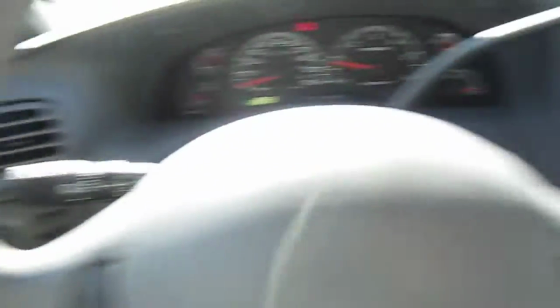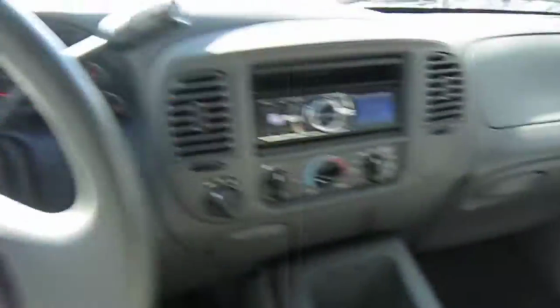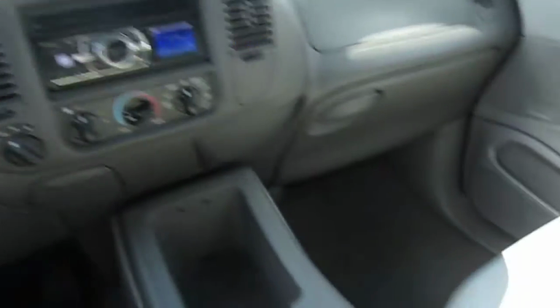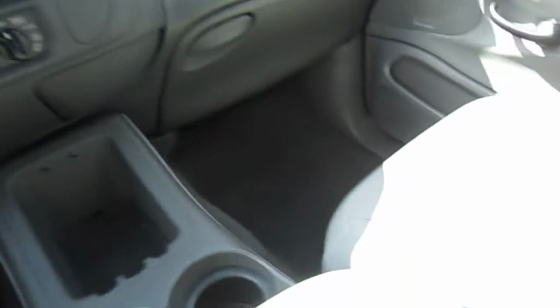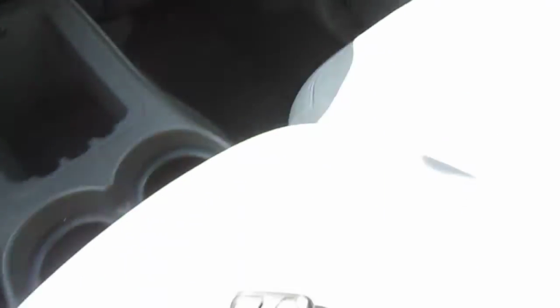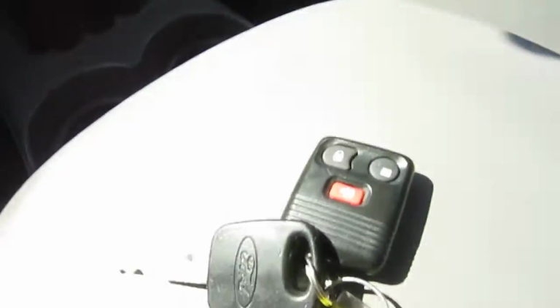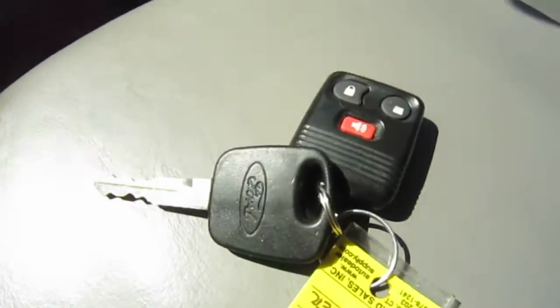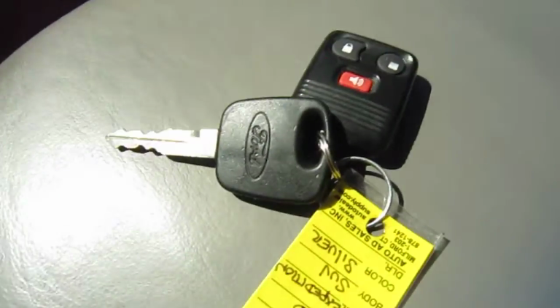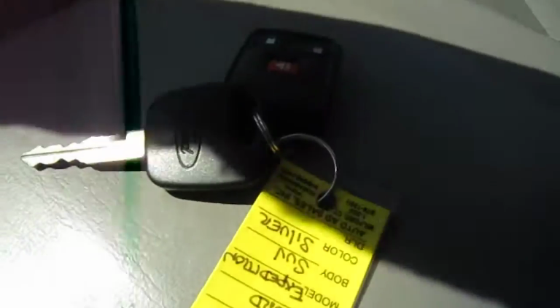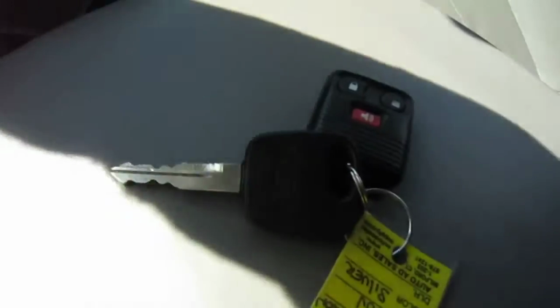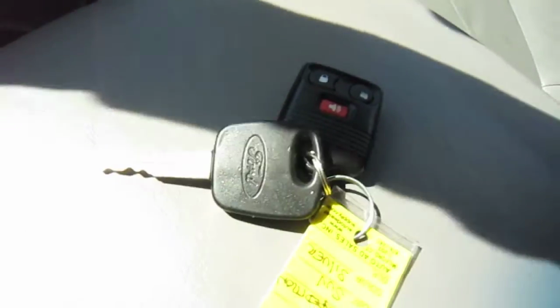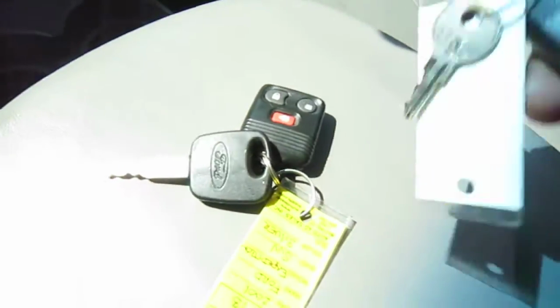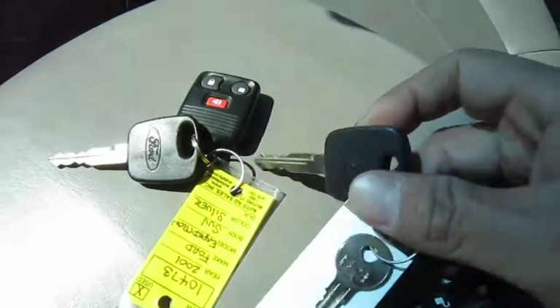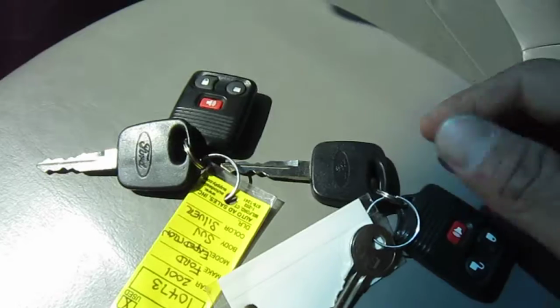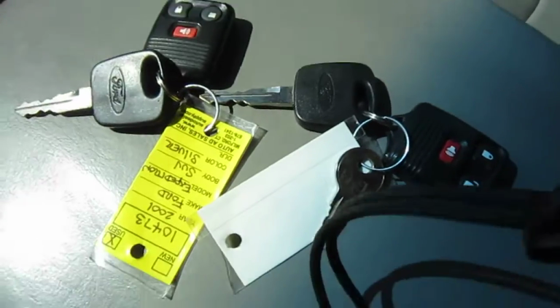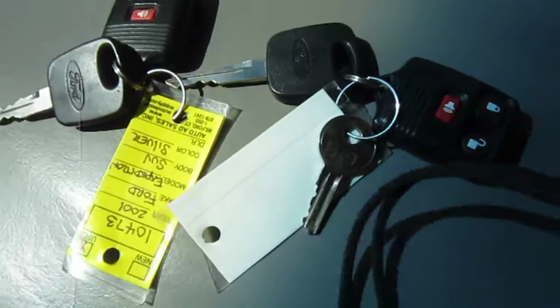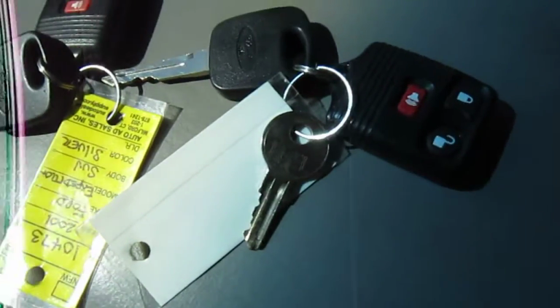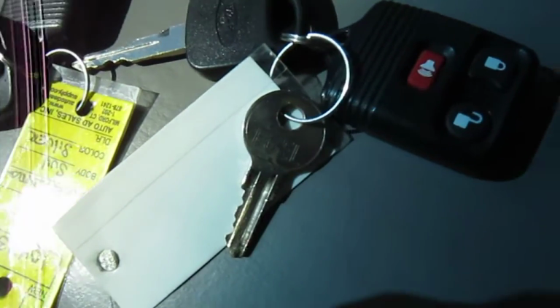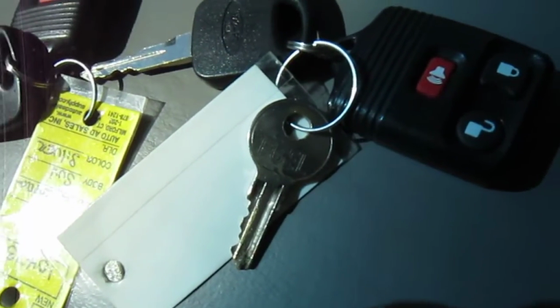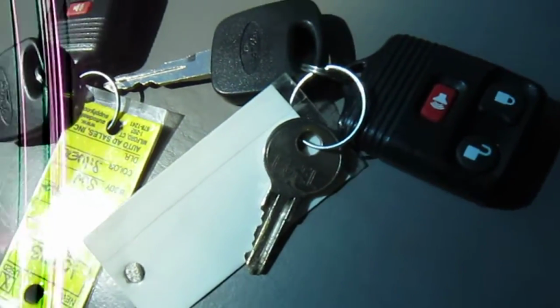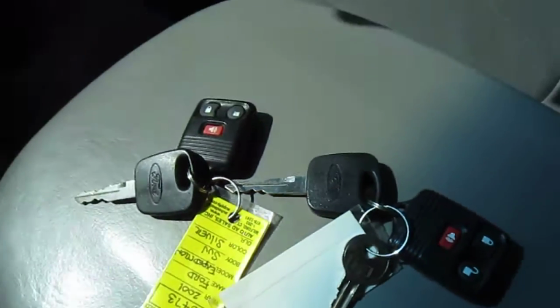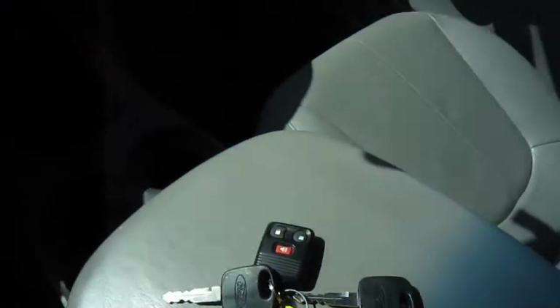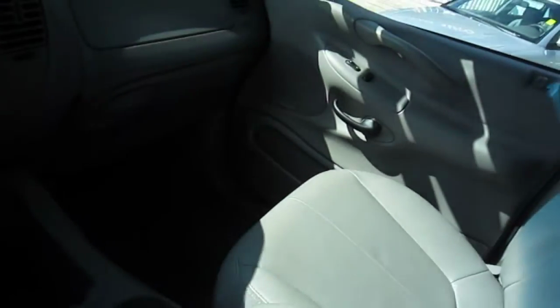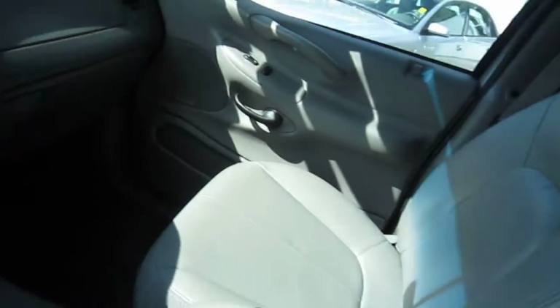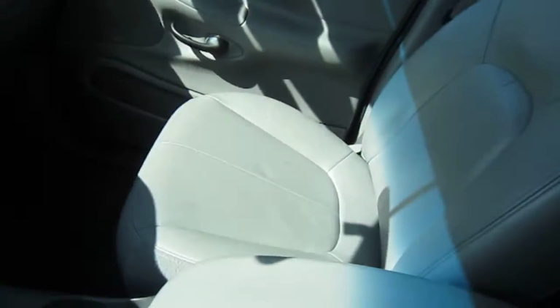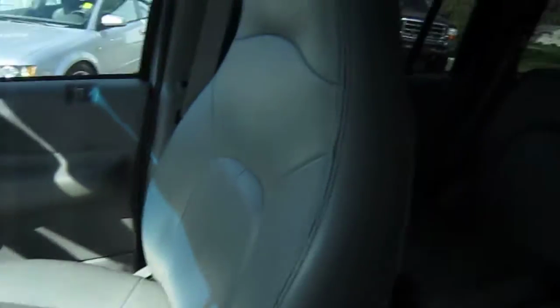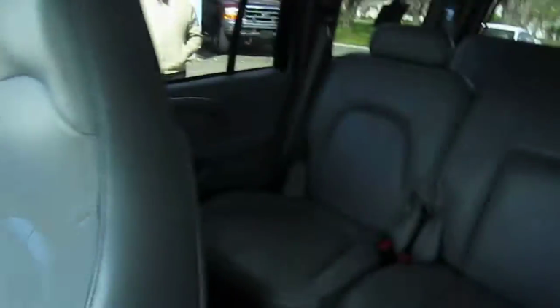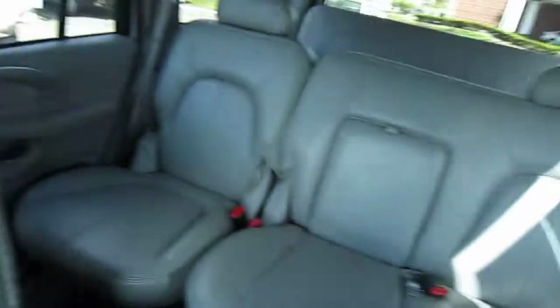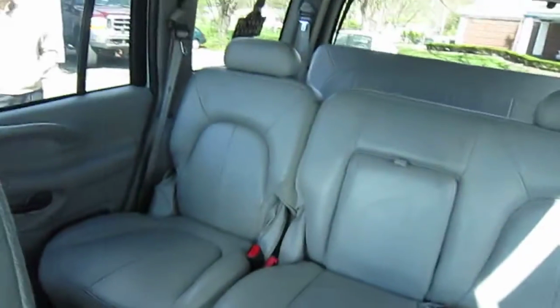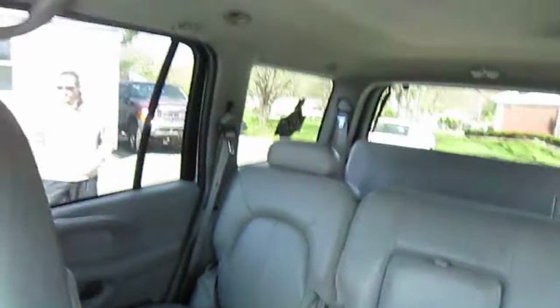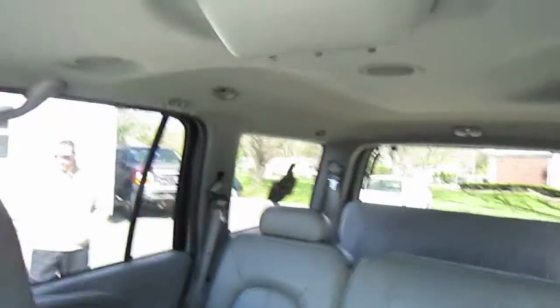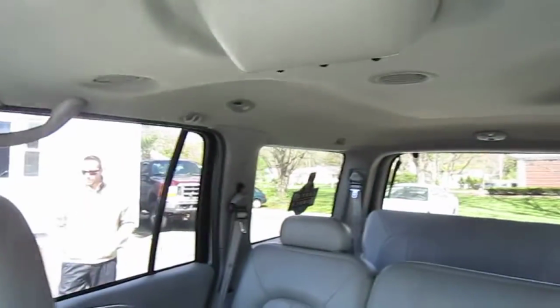It's got two sets of keys with two fobs — the other set is in the ignition. It also has a locking gas cap. The seats are nice, the interior is beautiful and clean.